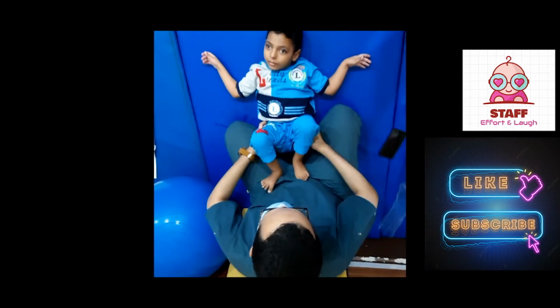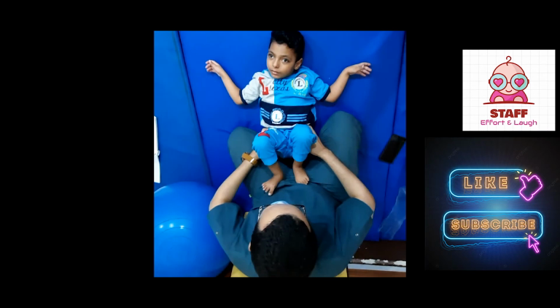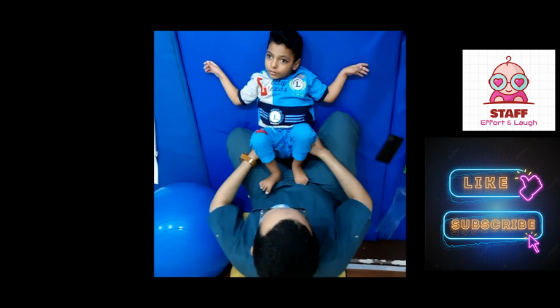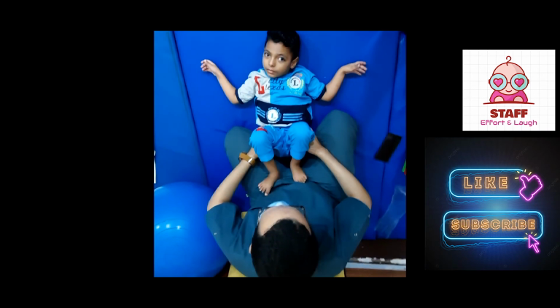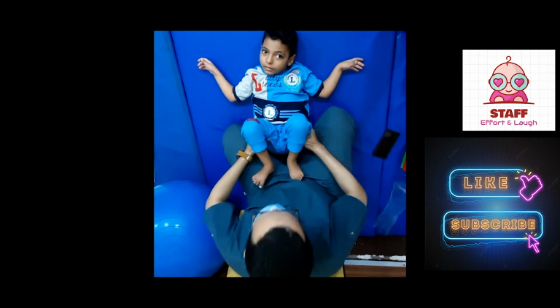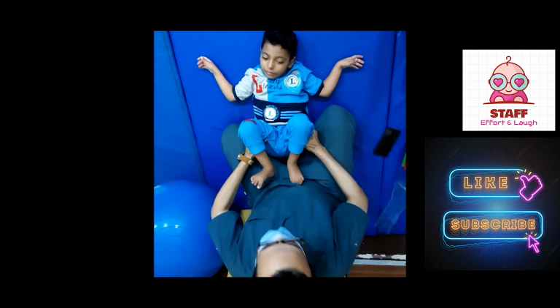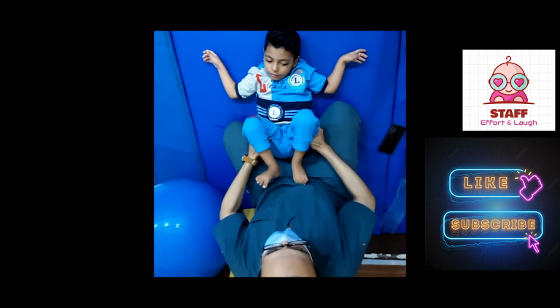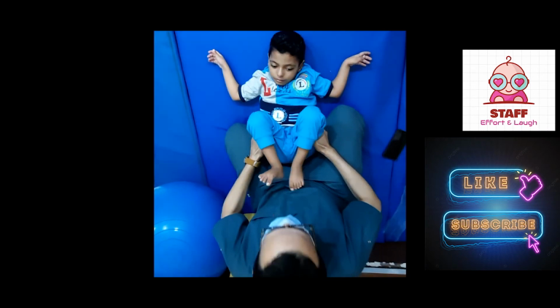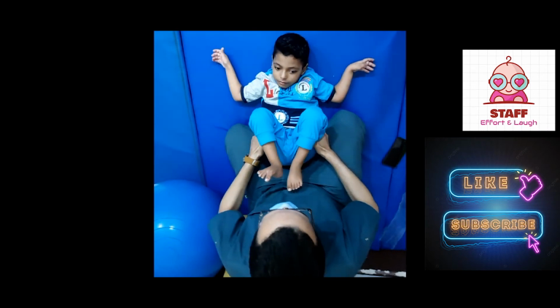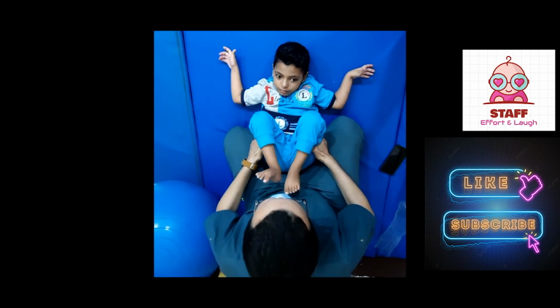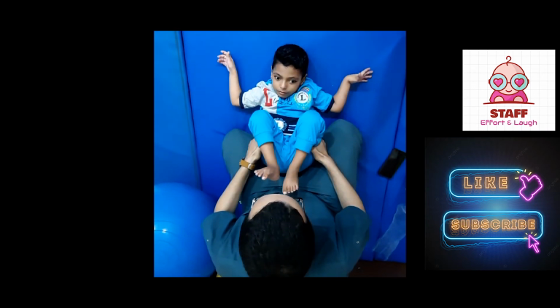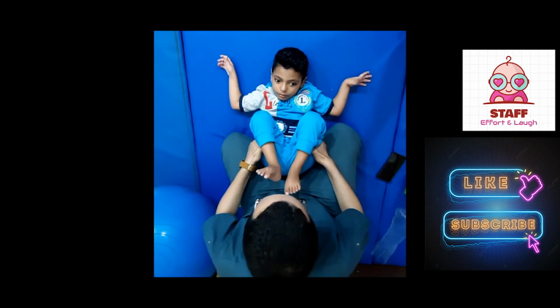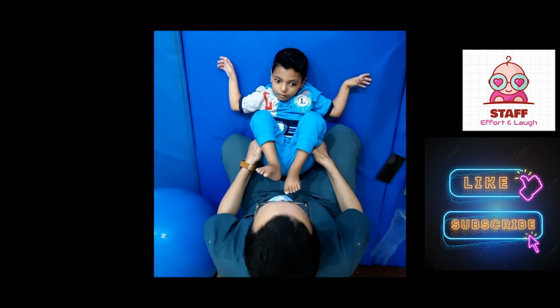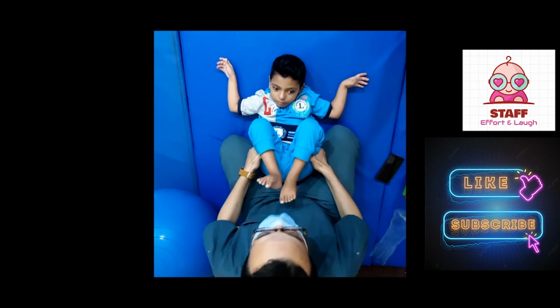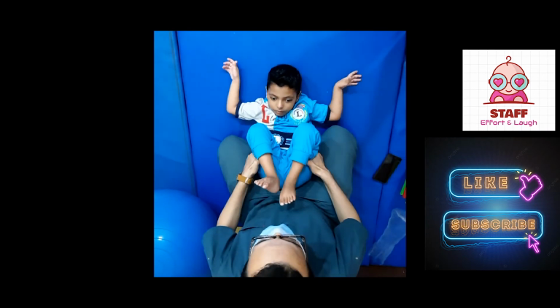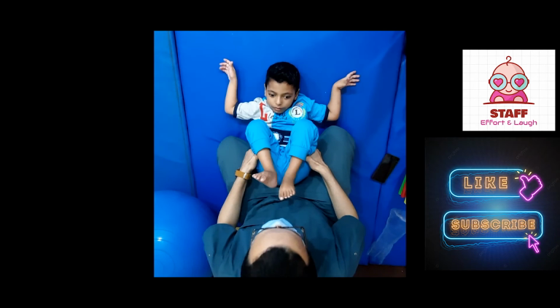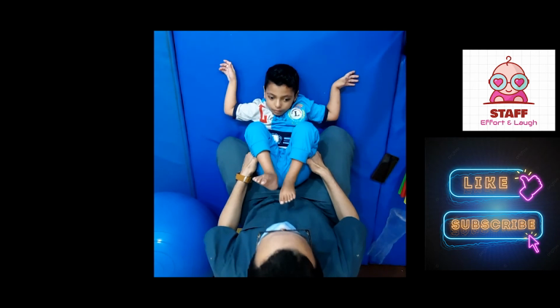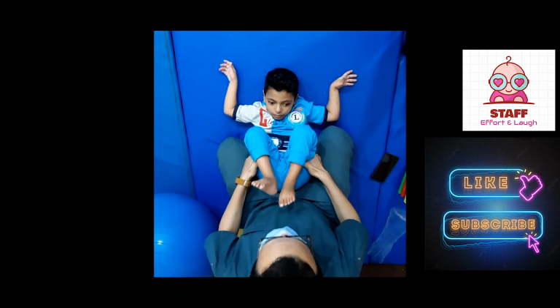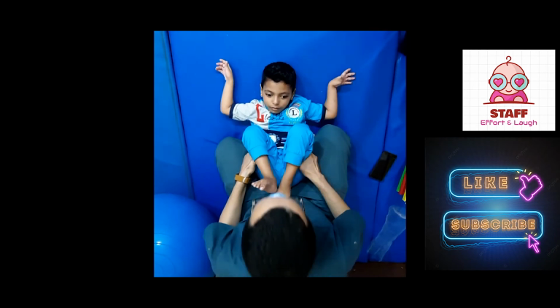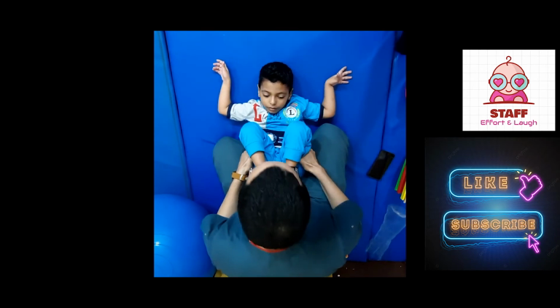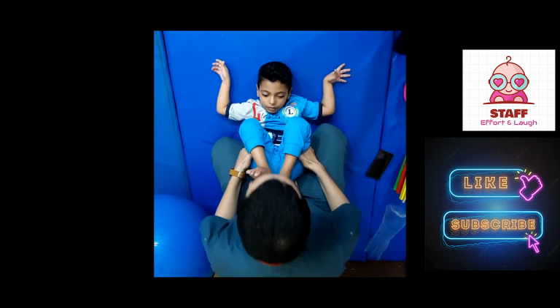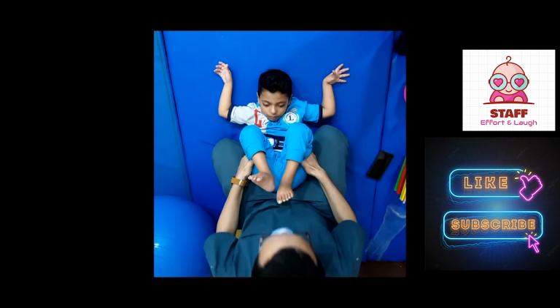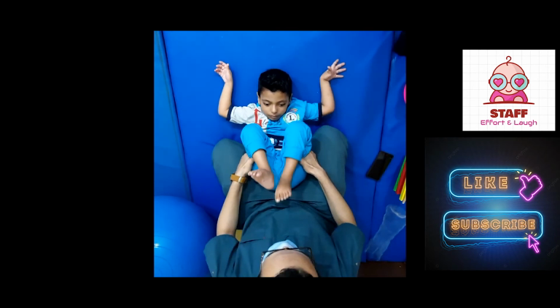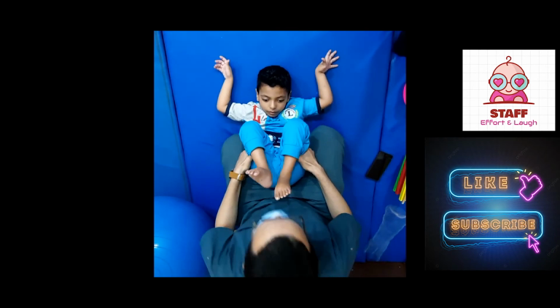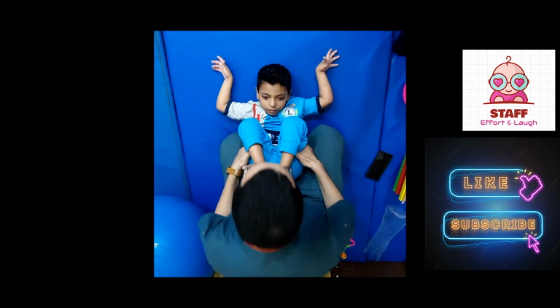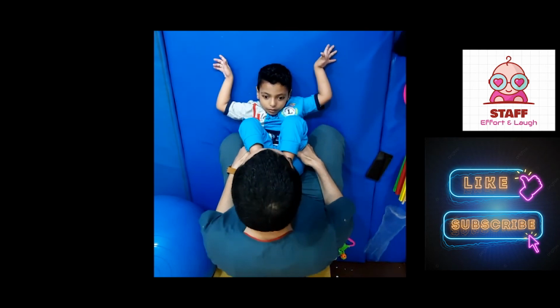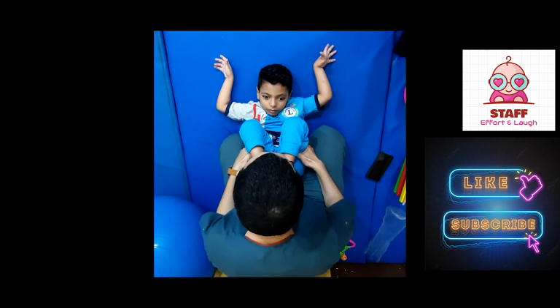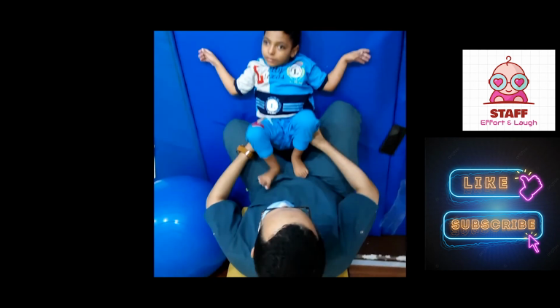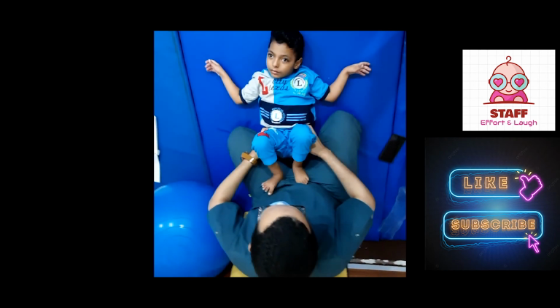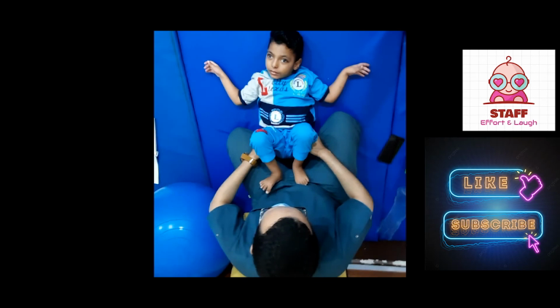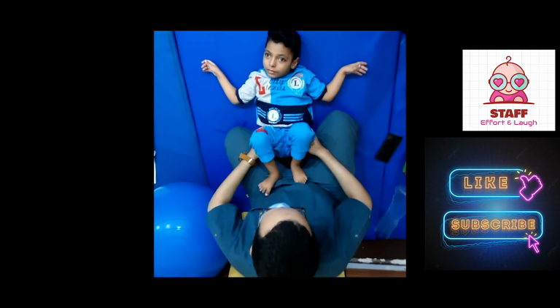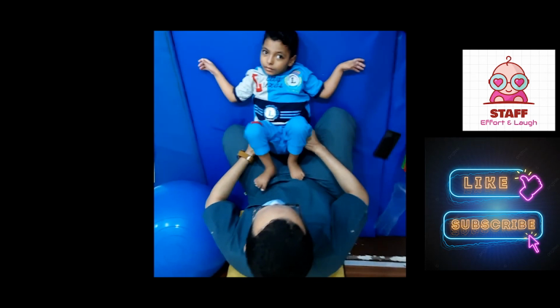Precautions. Number one: don't flex the thoracic spine. Number two: maintain the elevation of the pelvis. Number three: don't force any movement. If the baby resists the movements, reduce your pressure.